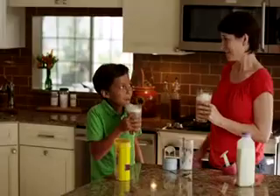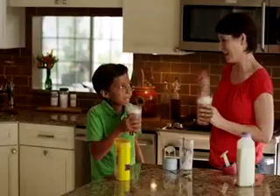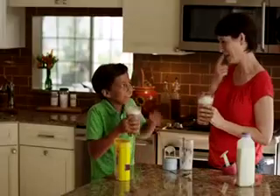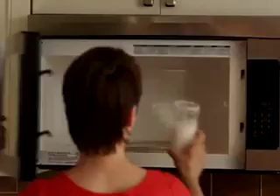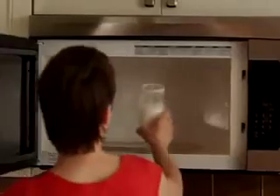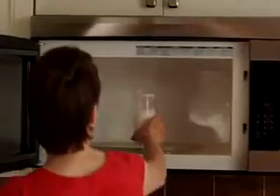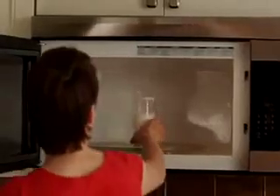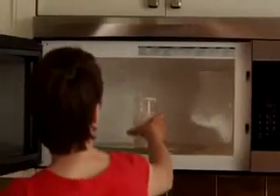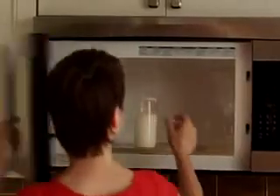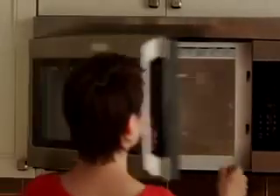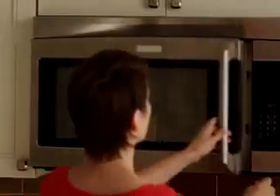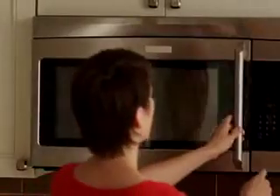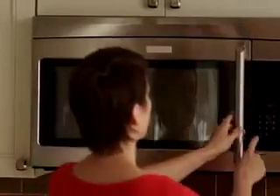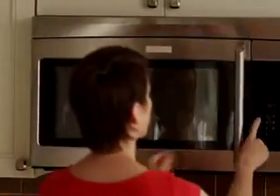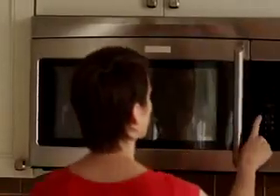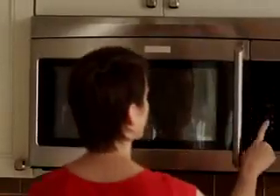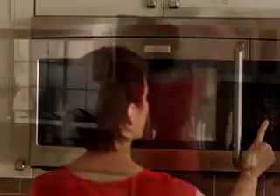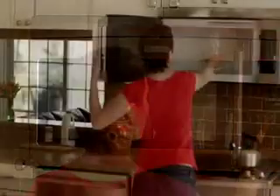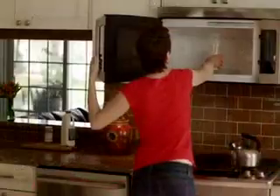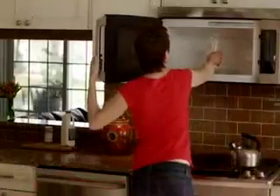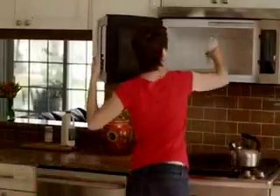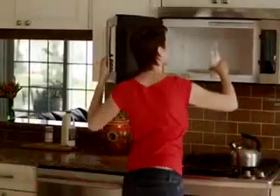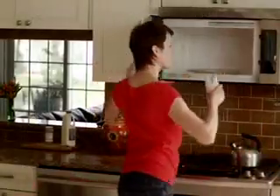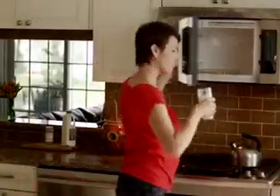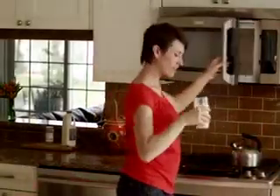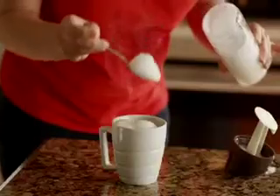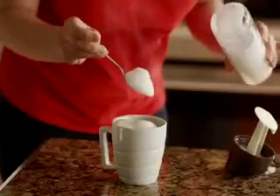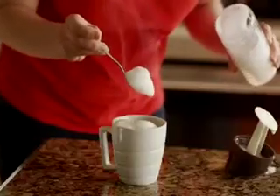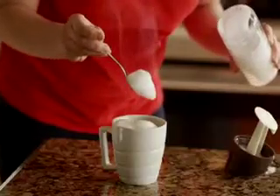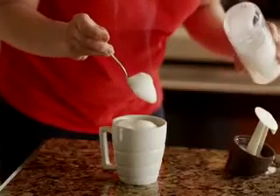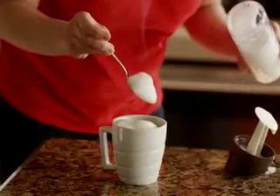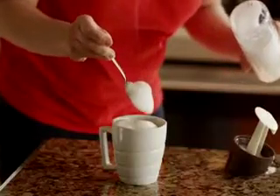And how about this? Put the freshly made foam in the microwave for 15 seconds. Out comes fresh, hot foam that's so light and fluffy, it sticks to the spoon.